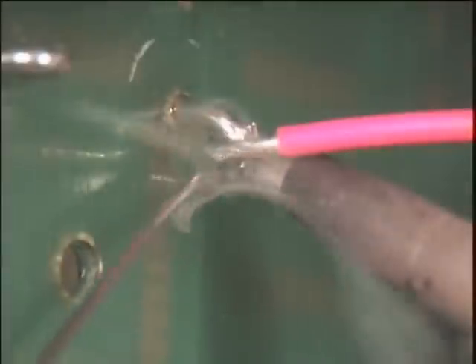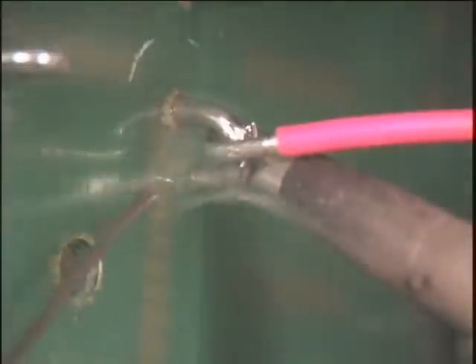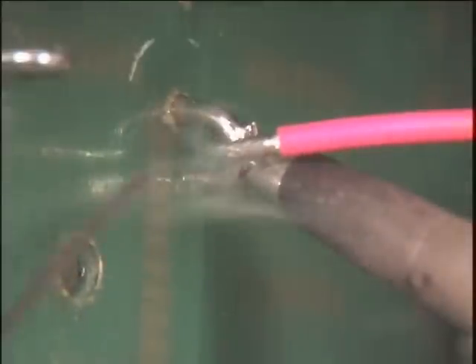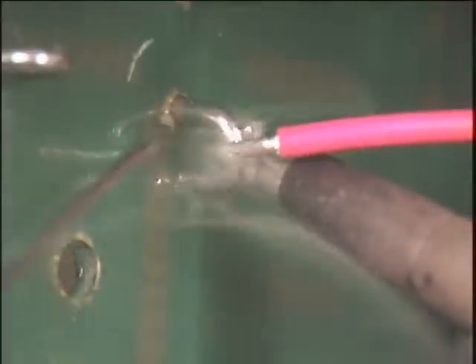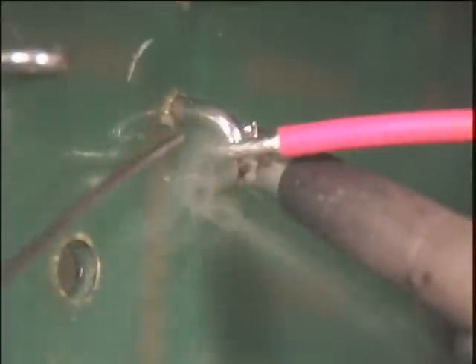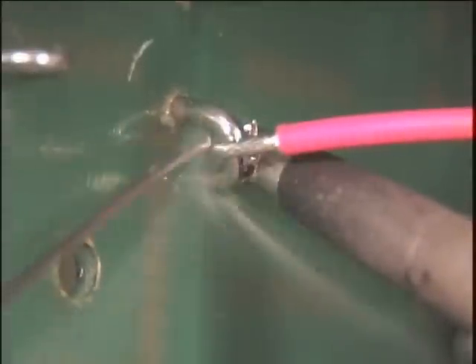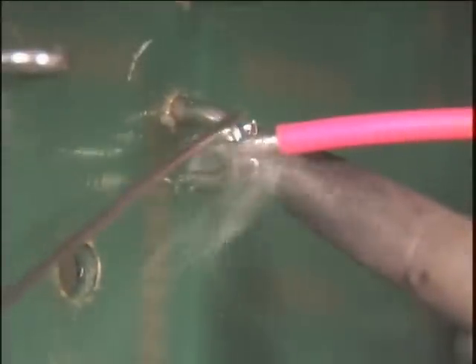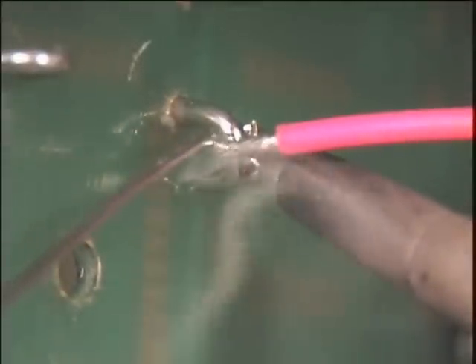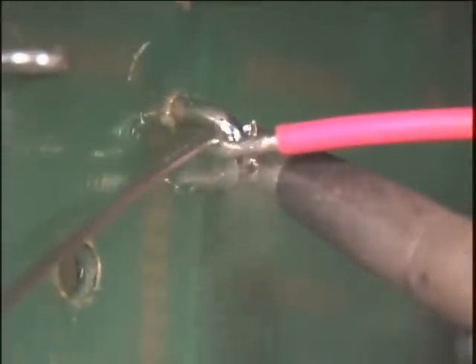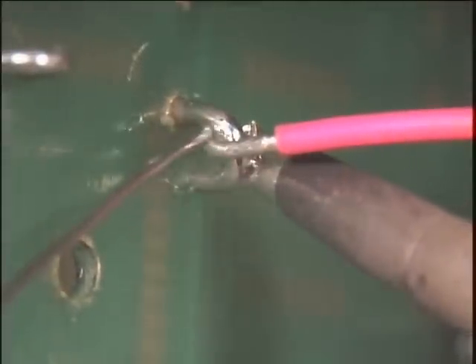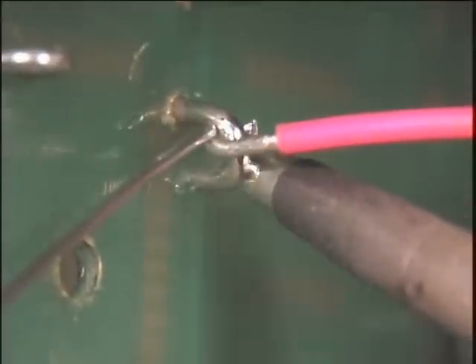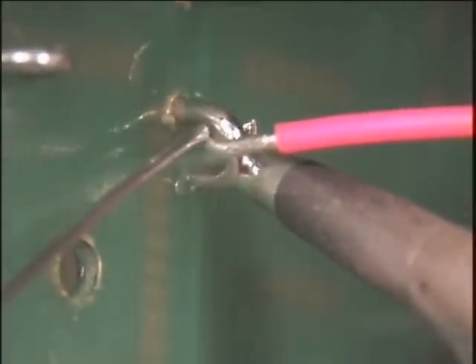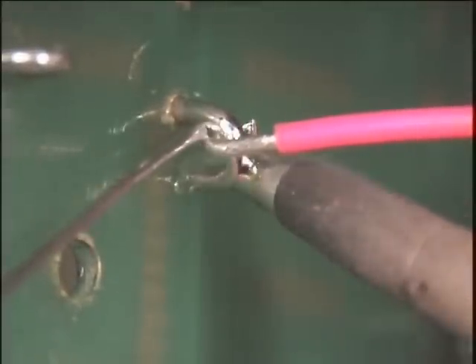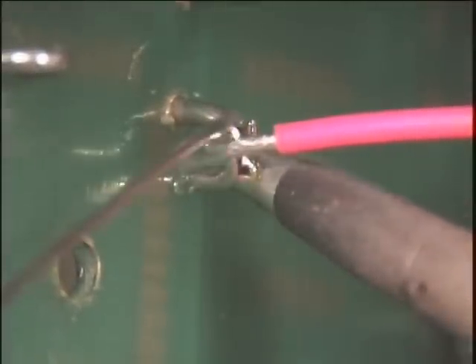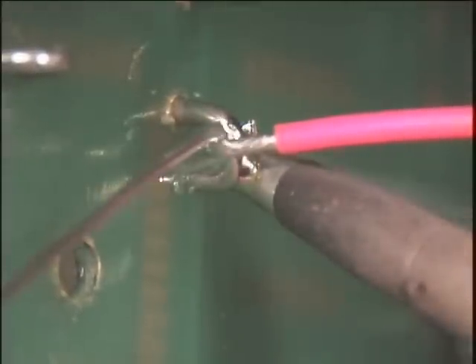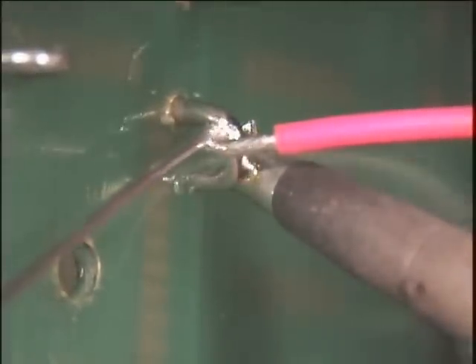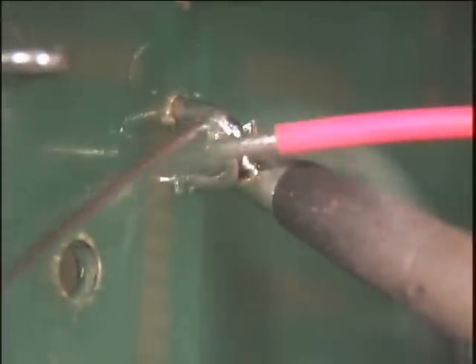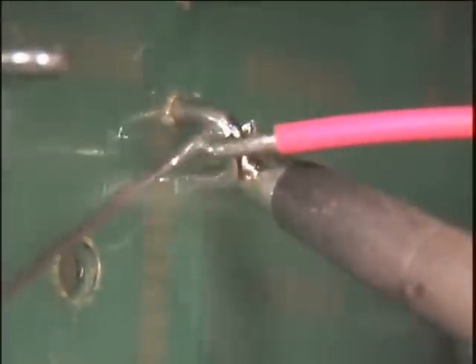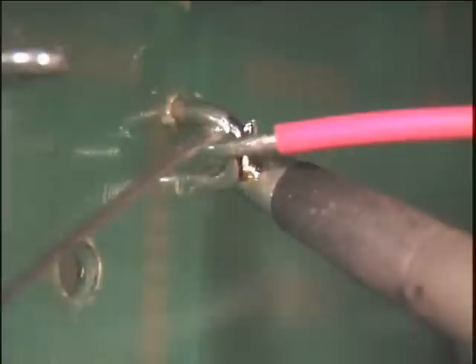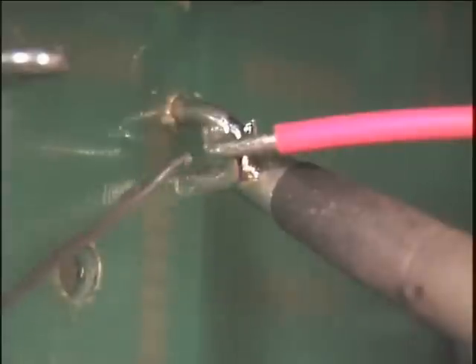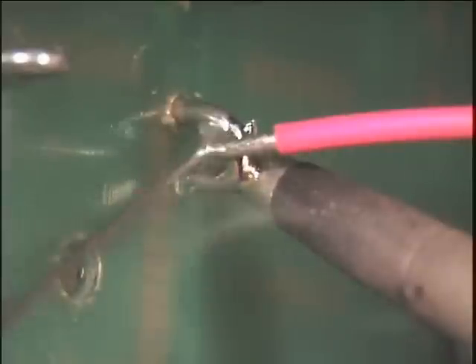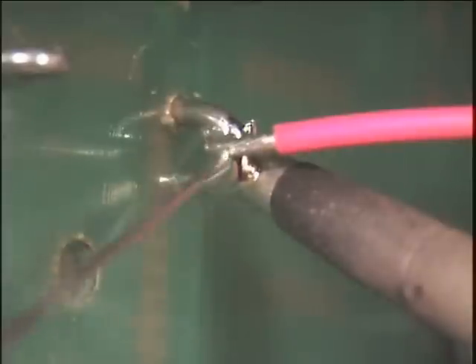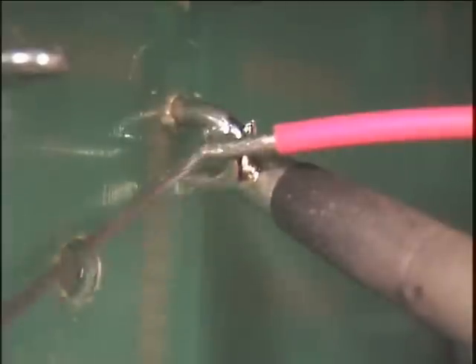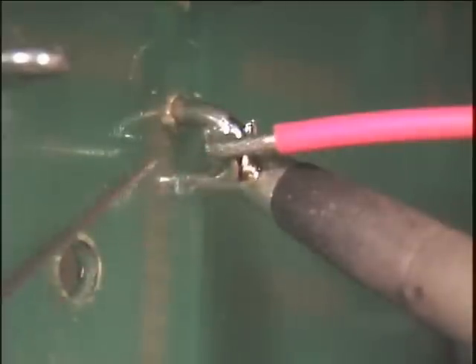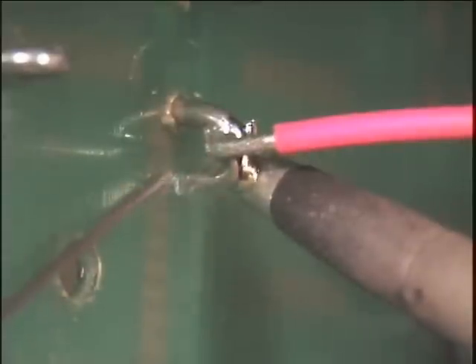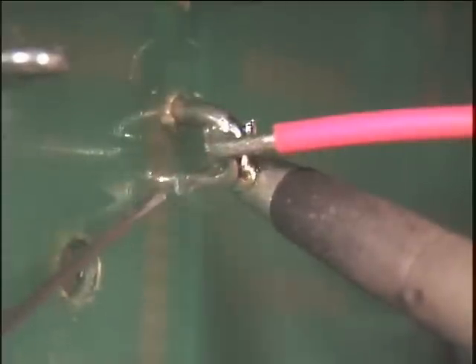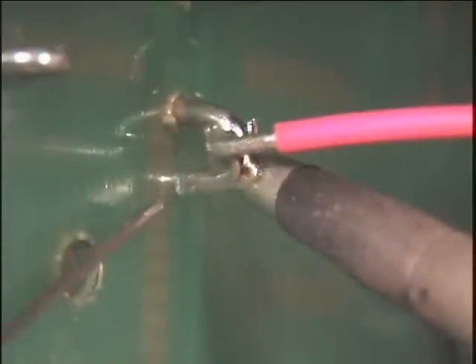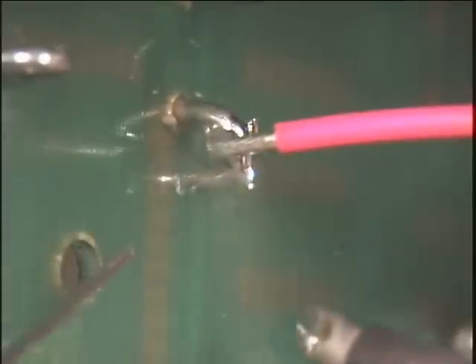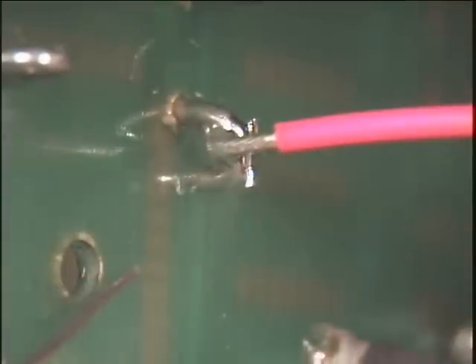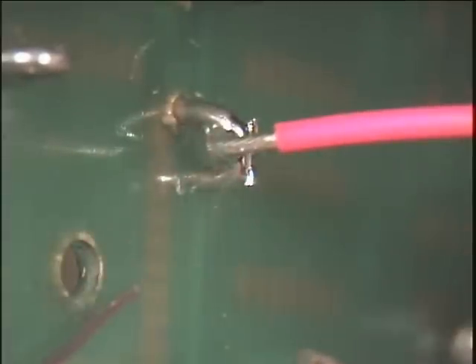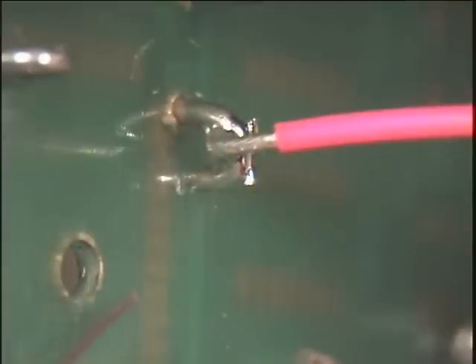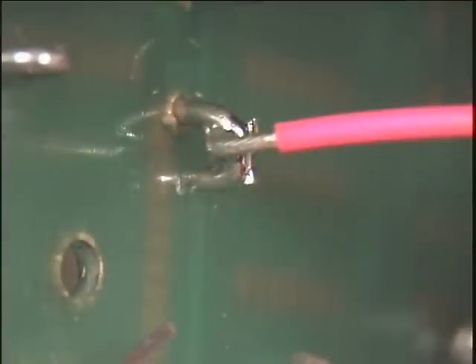Heat the hook and the wire until both will melt the solder when applied. The solder wire should be applied opposite to the area where the soldering iron touches the connection.